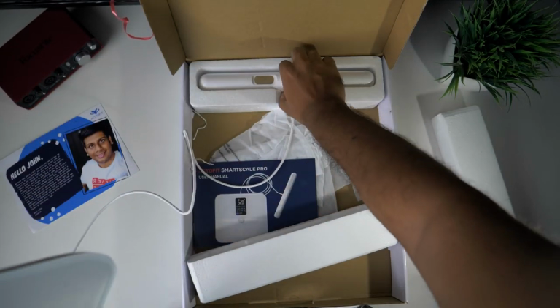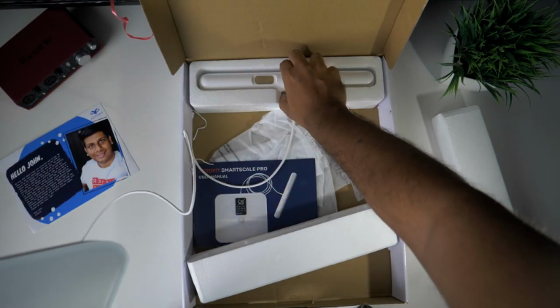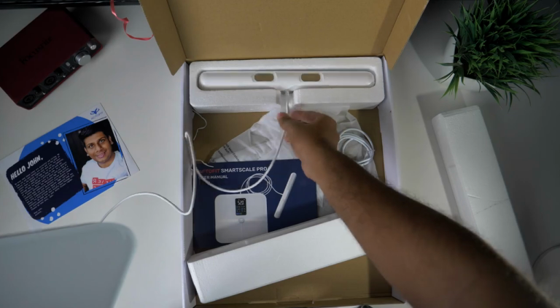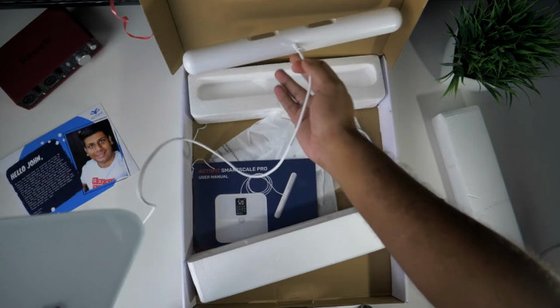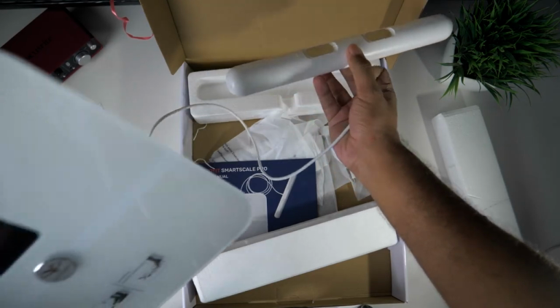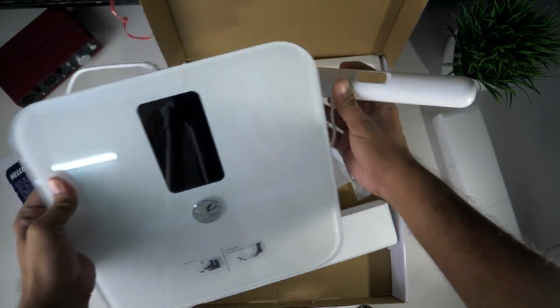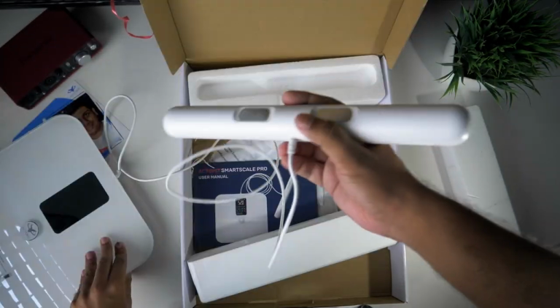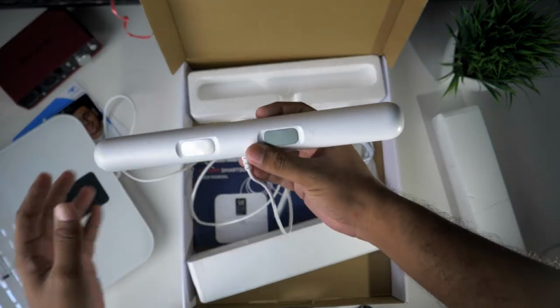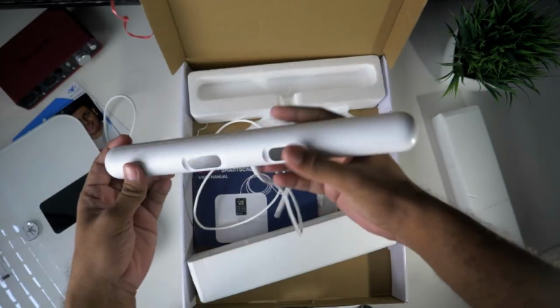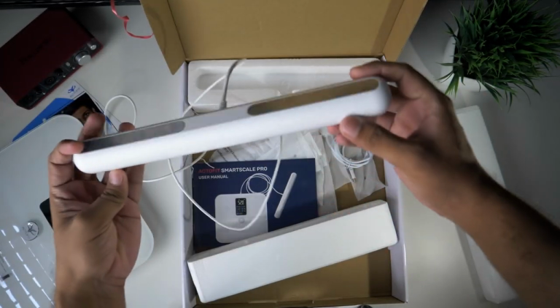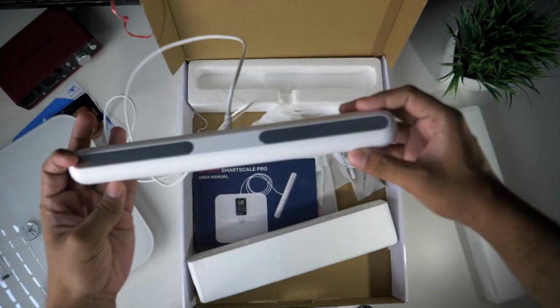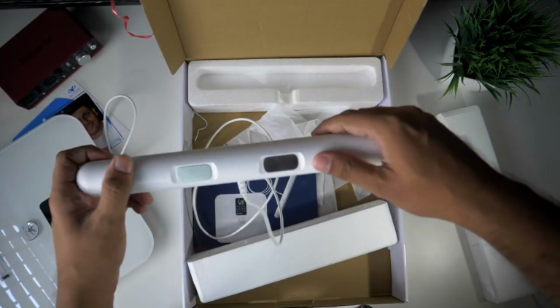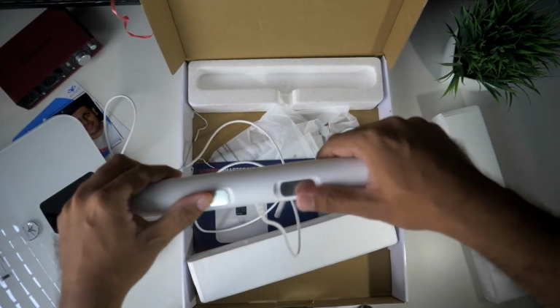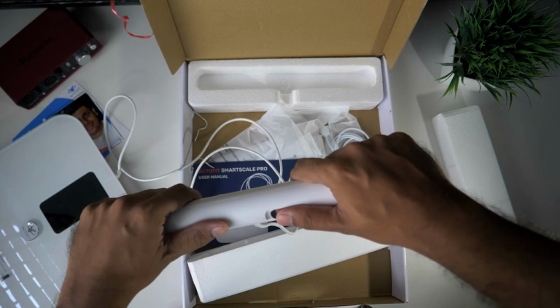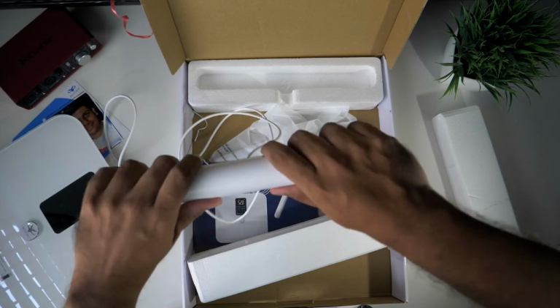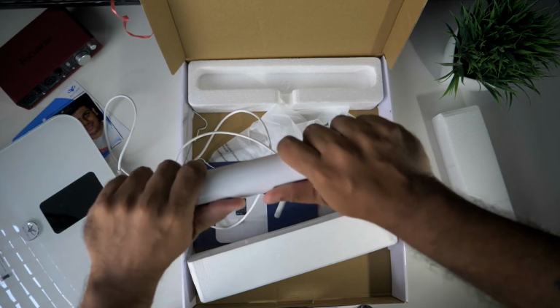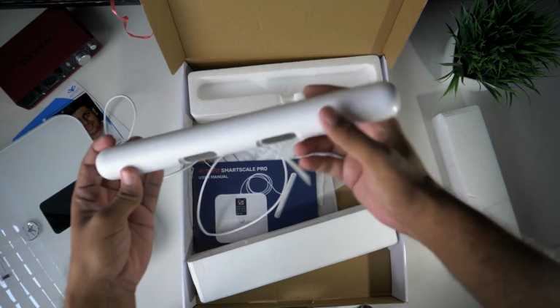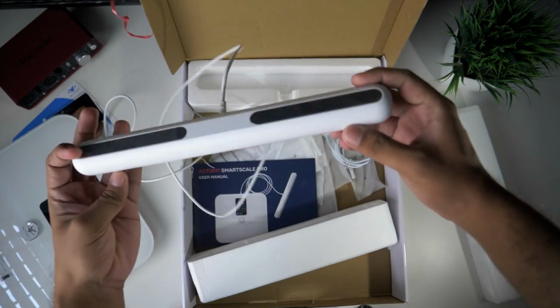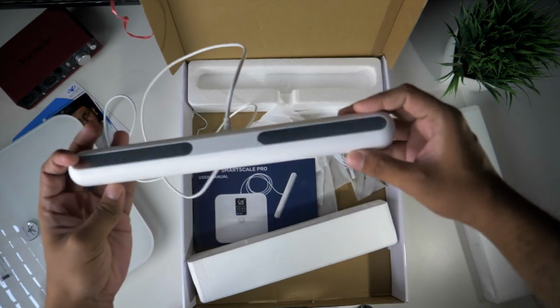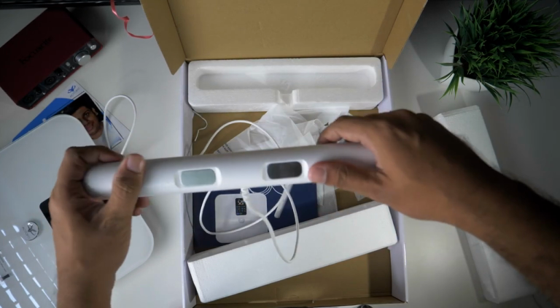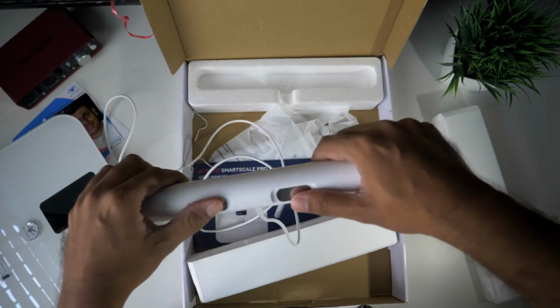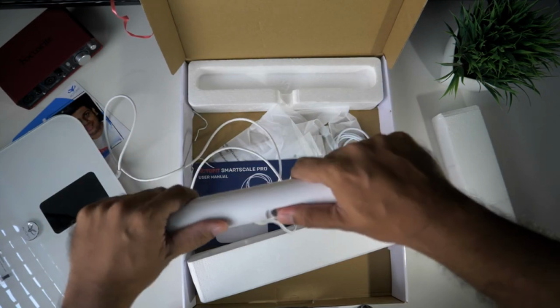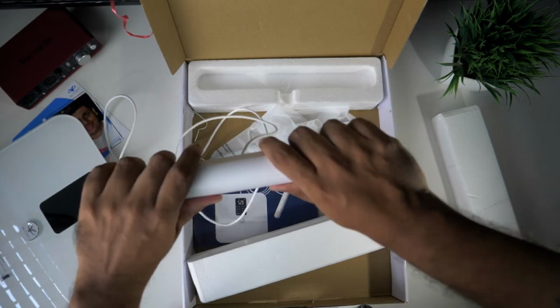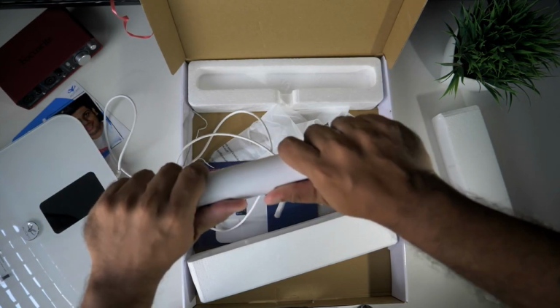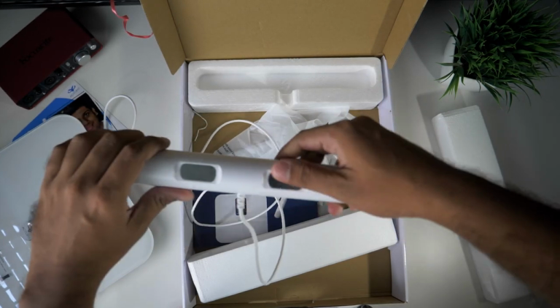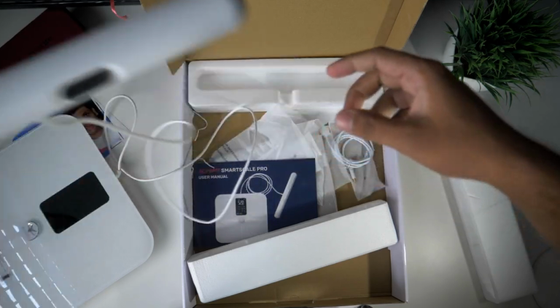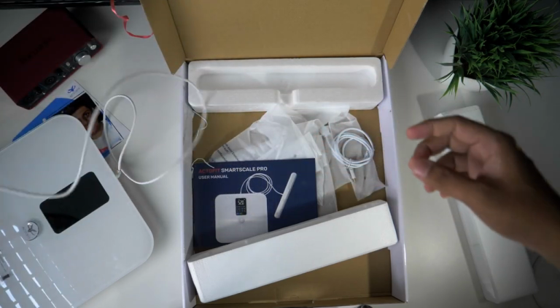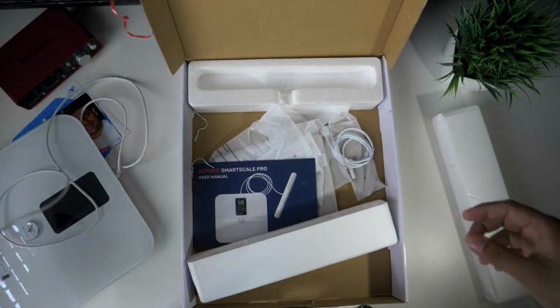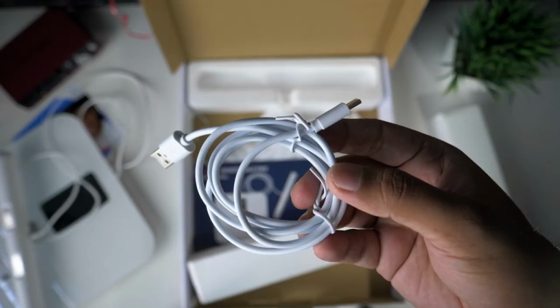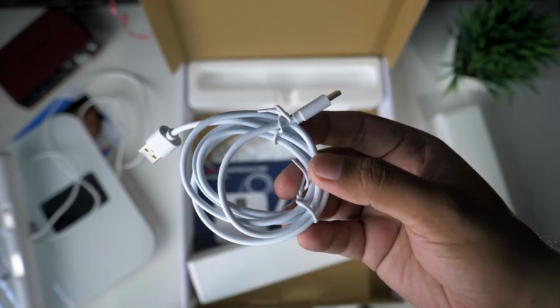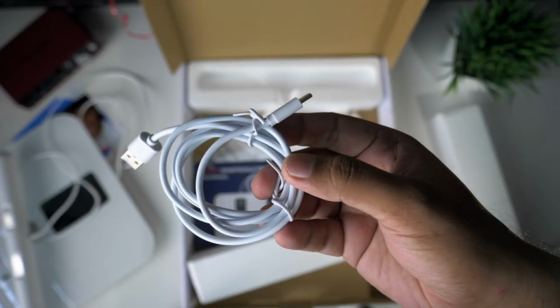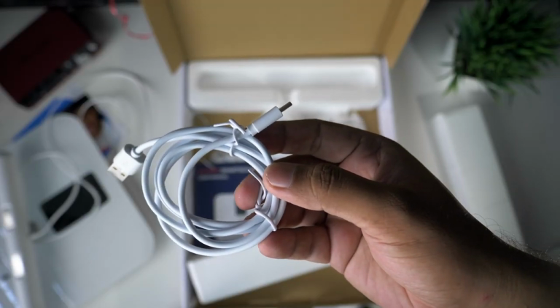There is an electrode grip. This is the scale — you can see it in this position, and you can see it in your hand. There is a Type-C cable; you can see it in there.